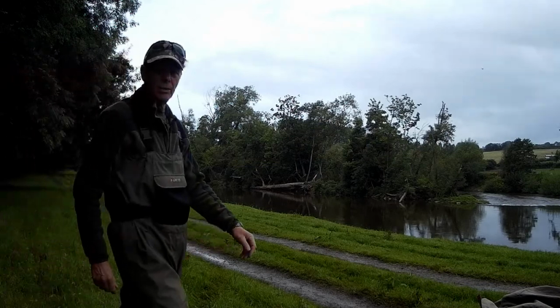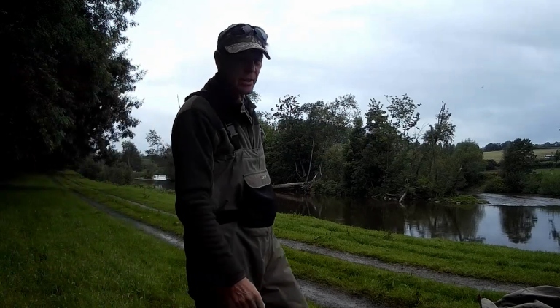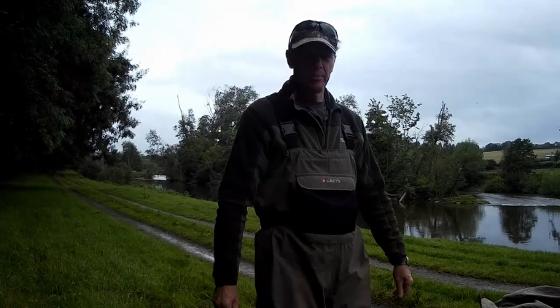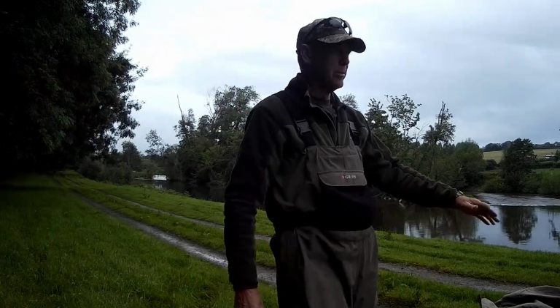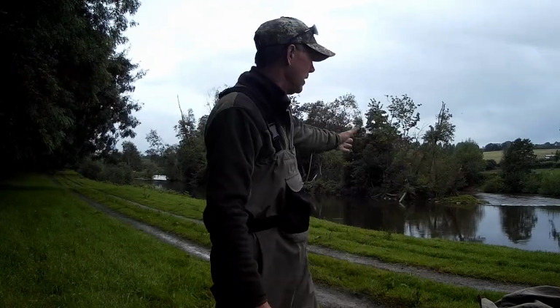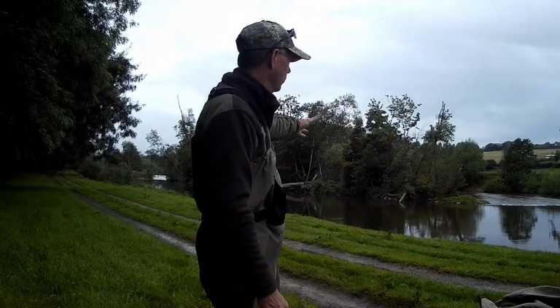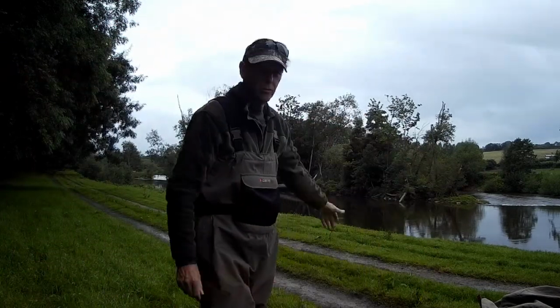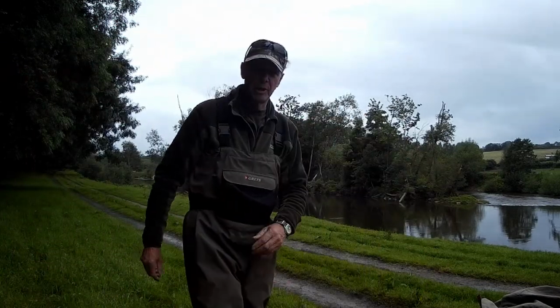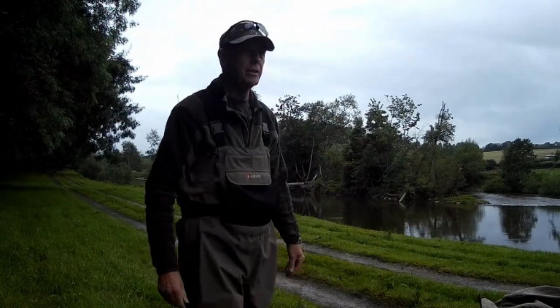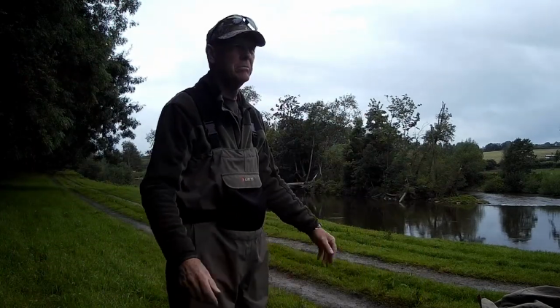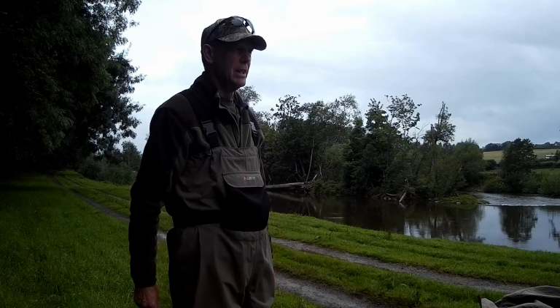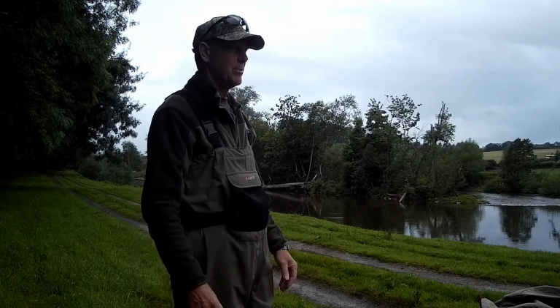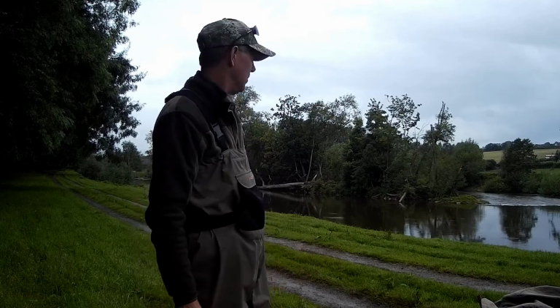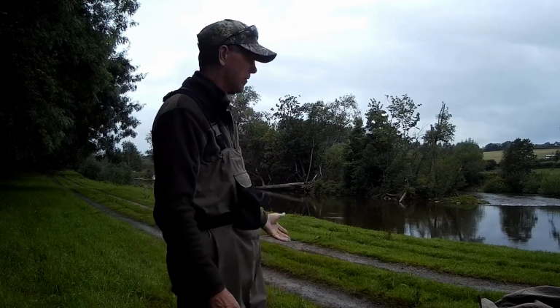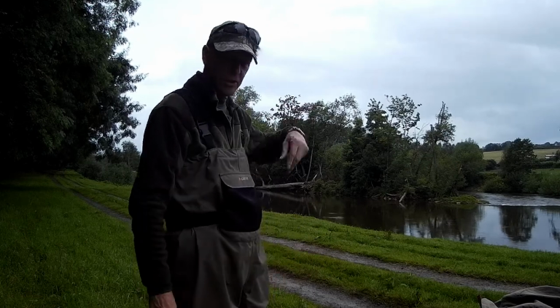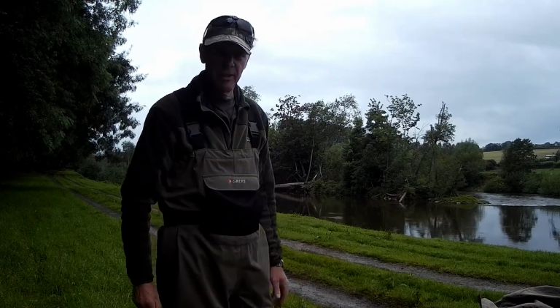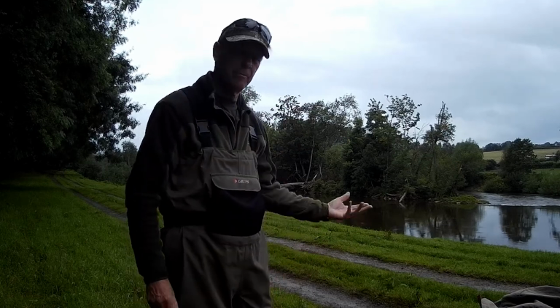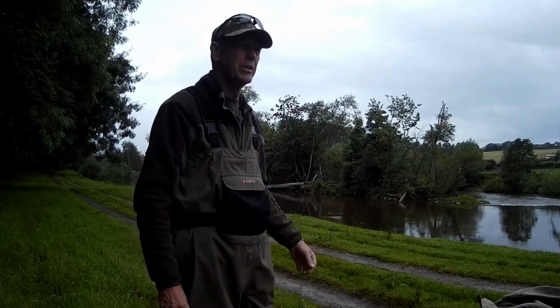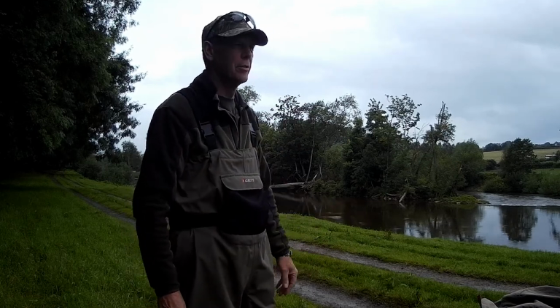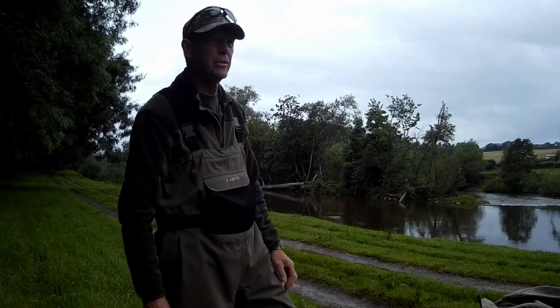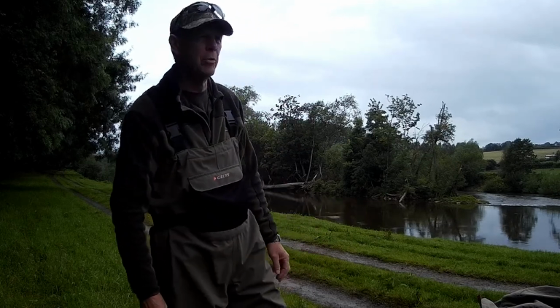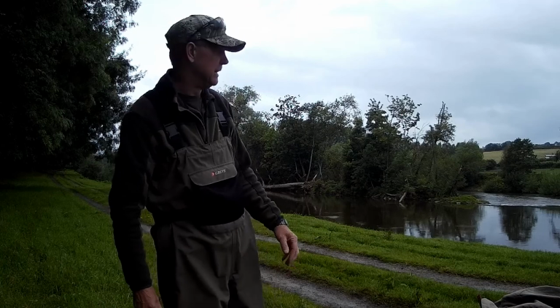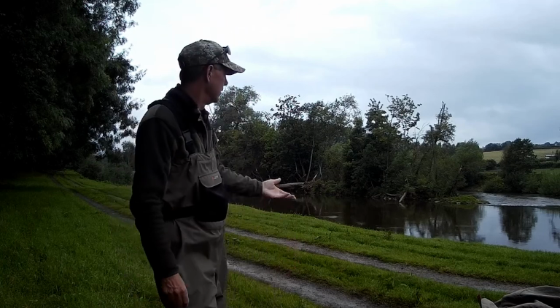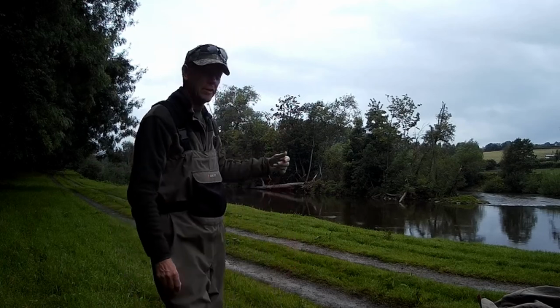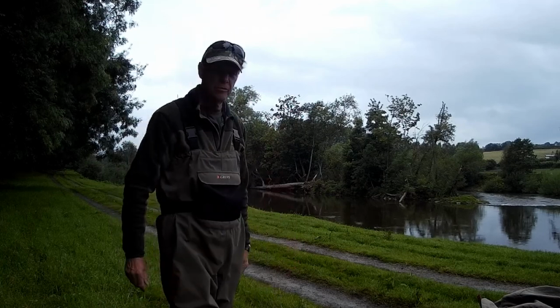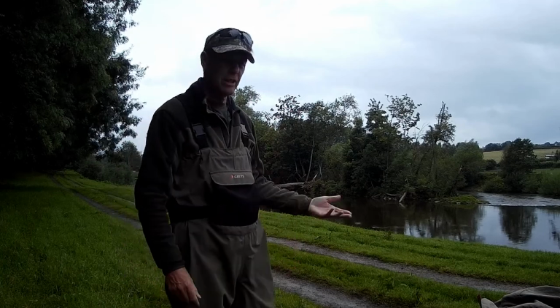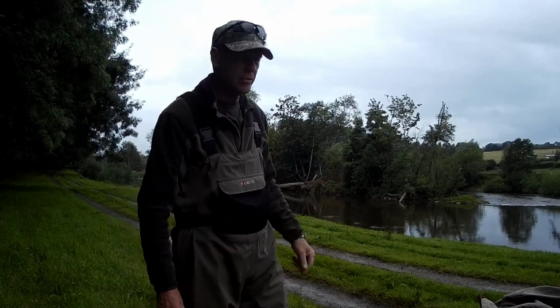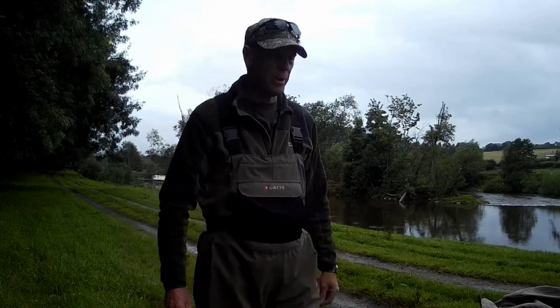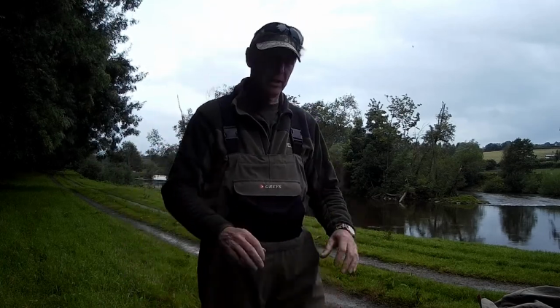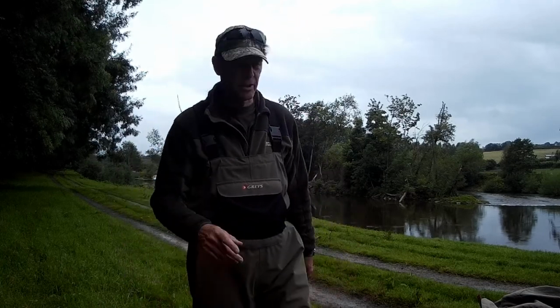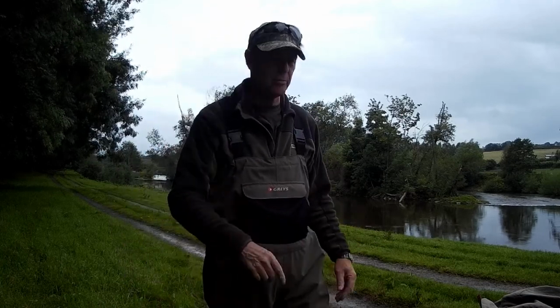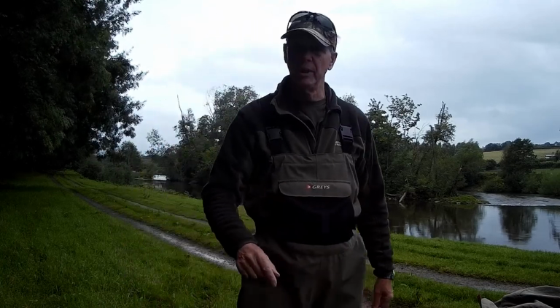Here we are back on the River Wye. The river's a bit coloured. It's summer time, there are fresh fish coming in — they've finally managed to get through the shallows near Monmouth. We've had some rain recently and the river's up a bit, but it is coloured, so we're going to be spinning again.